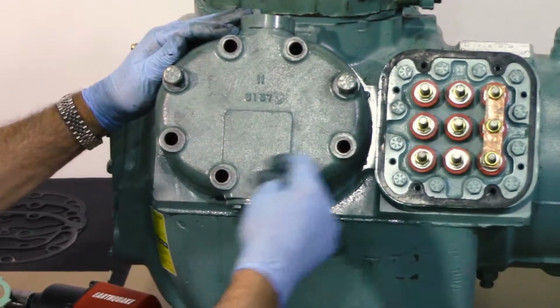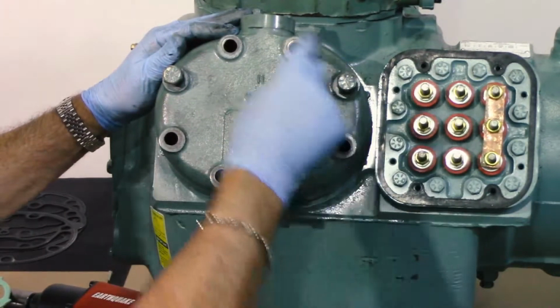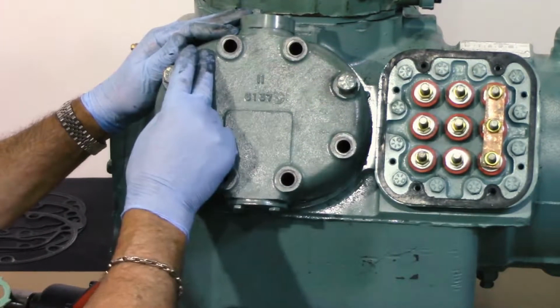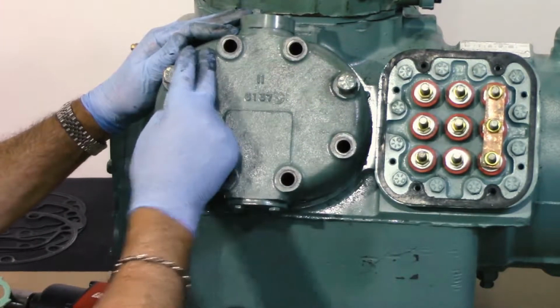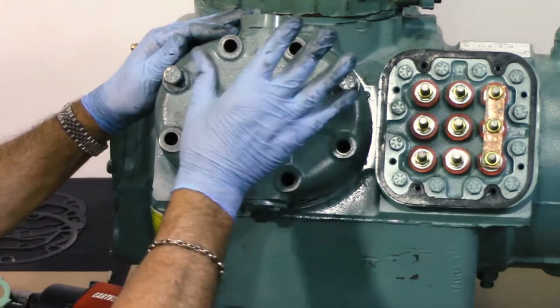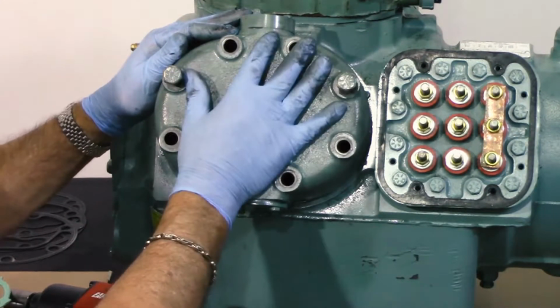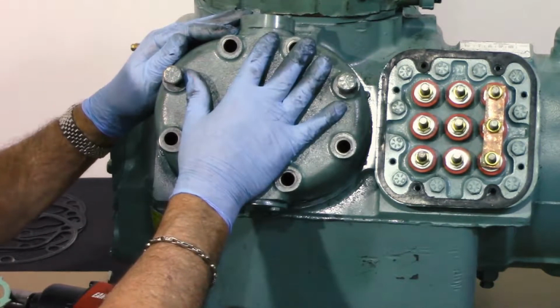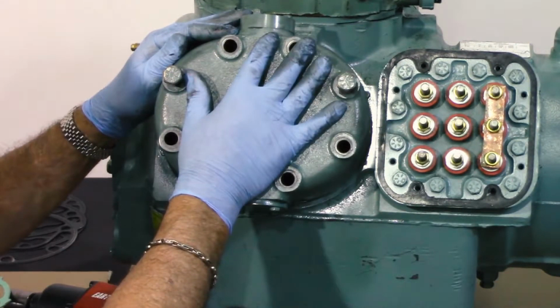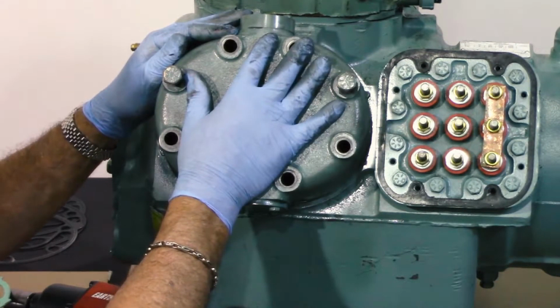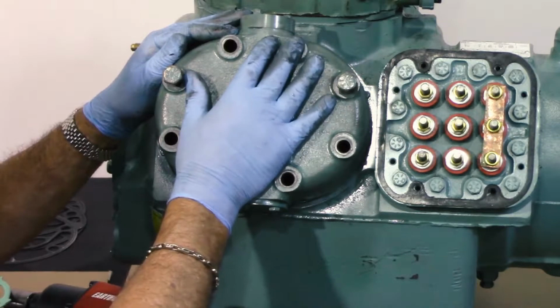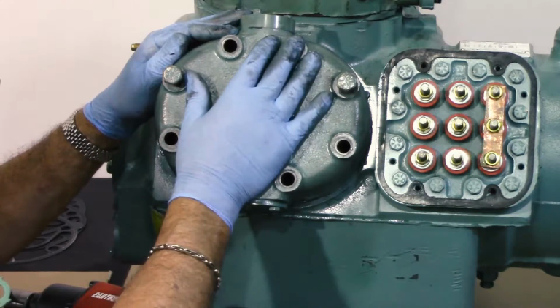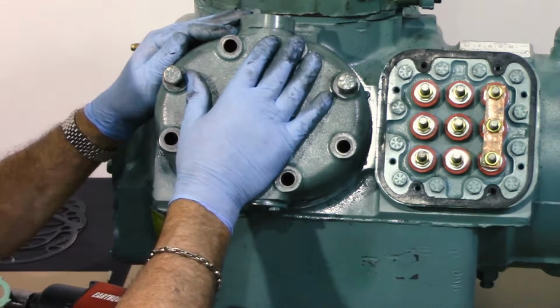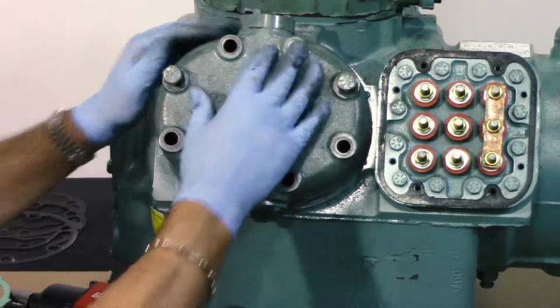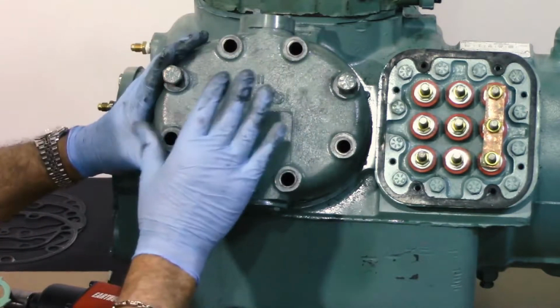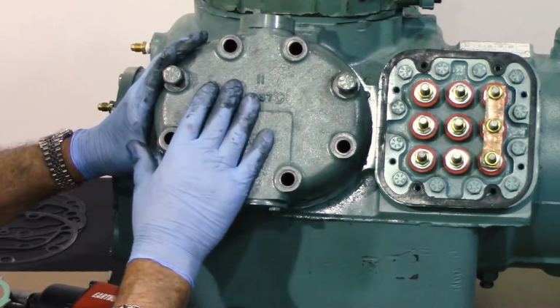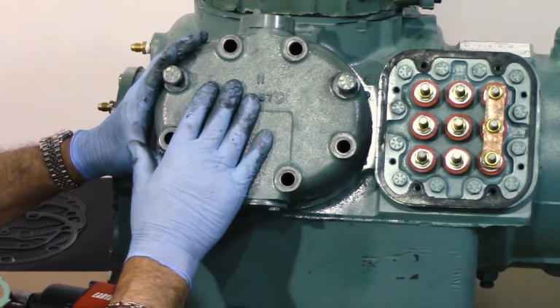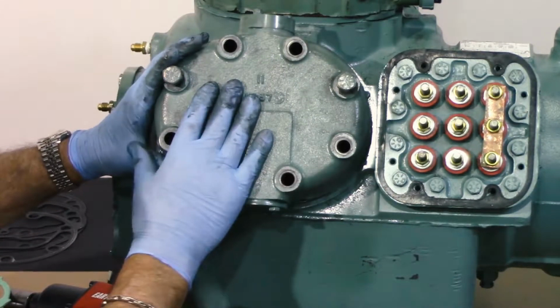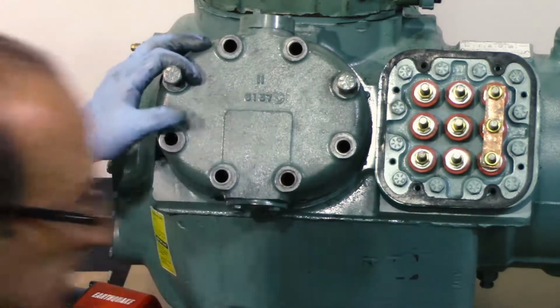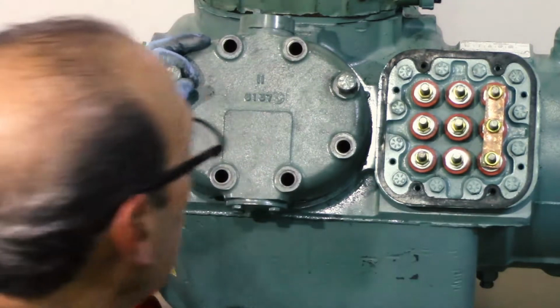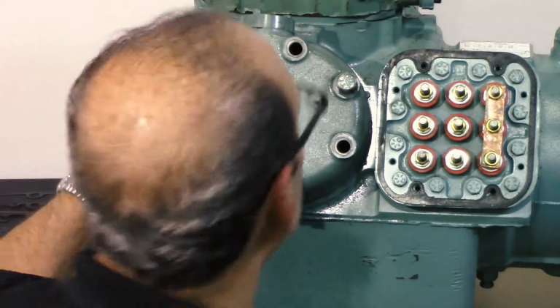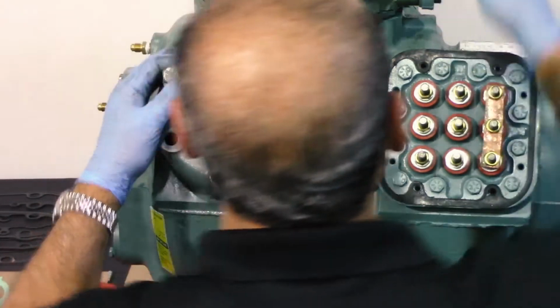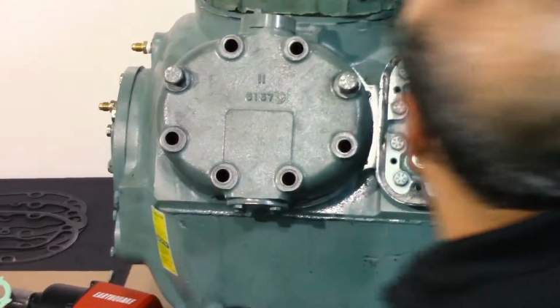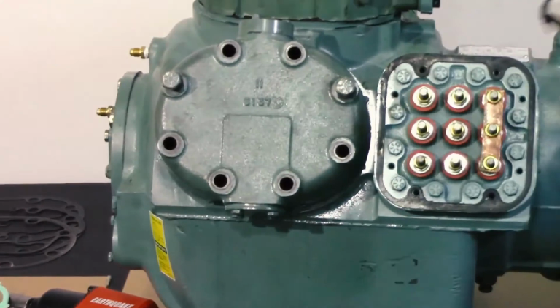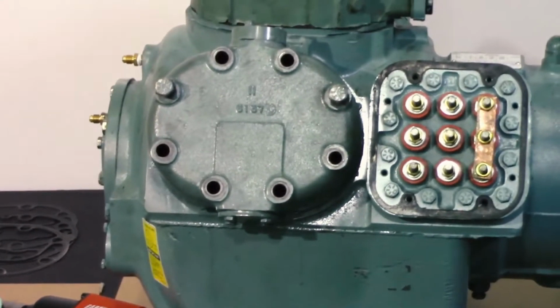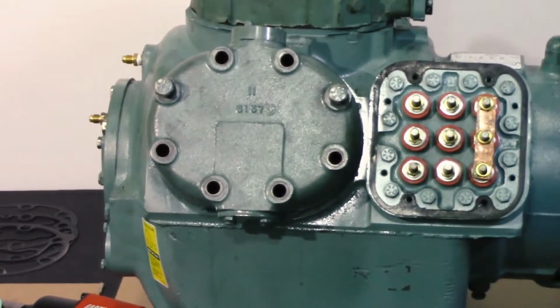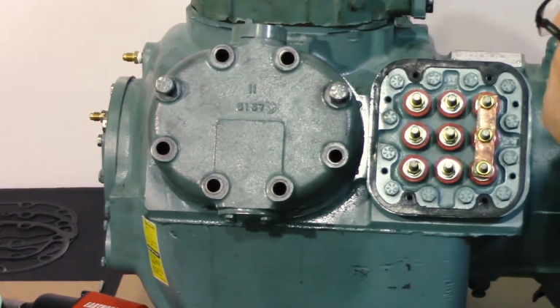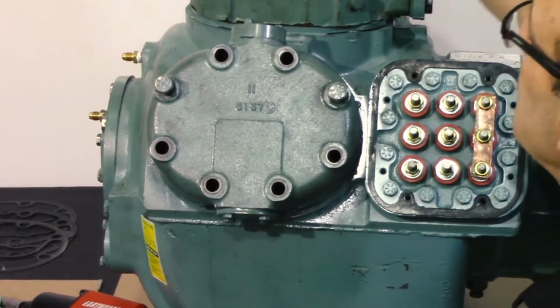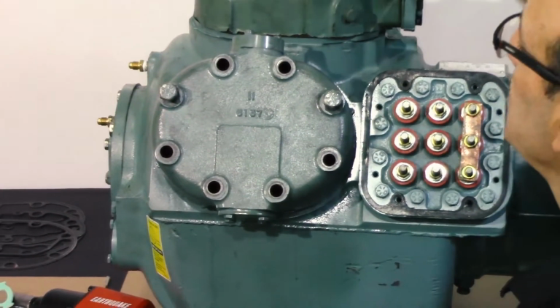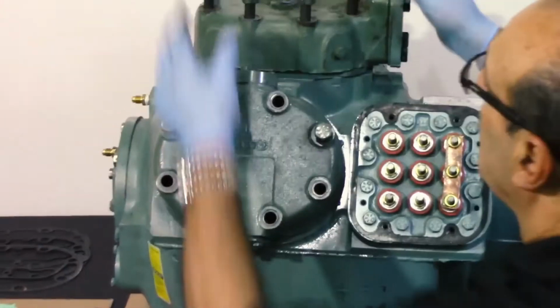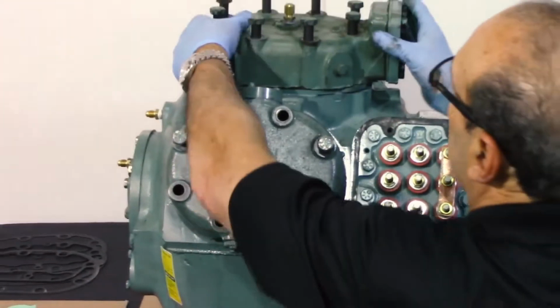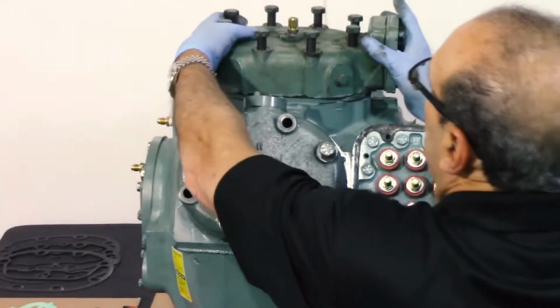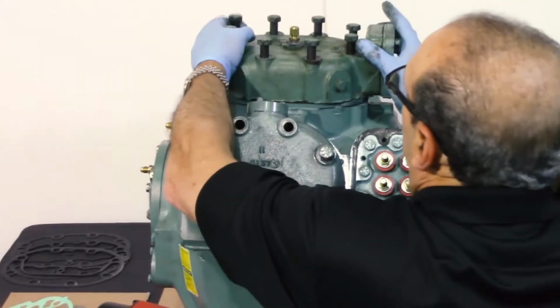You put all your bolts in, torque at 85 to 95 foot-pounds, and this head is replaced. For the top head and the reverse discharge, you loosen it all up and you lift it up.